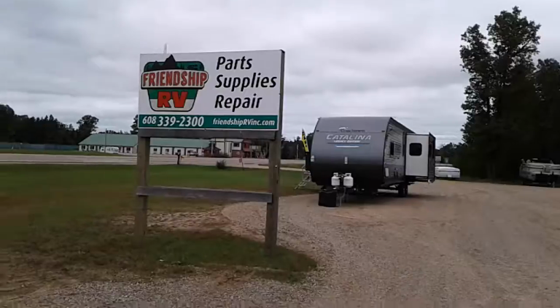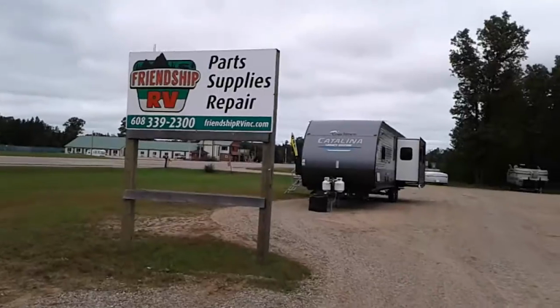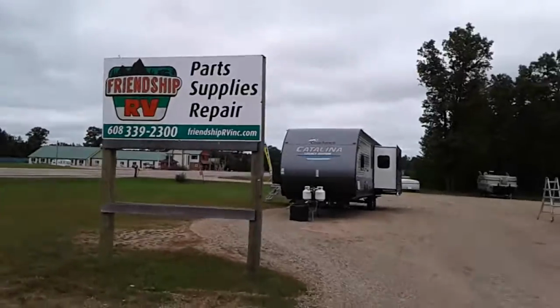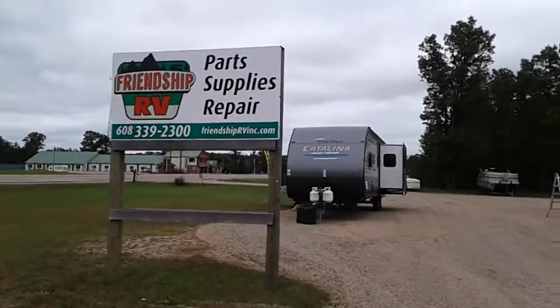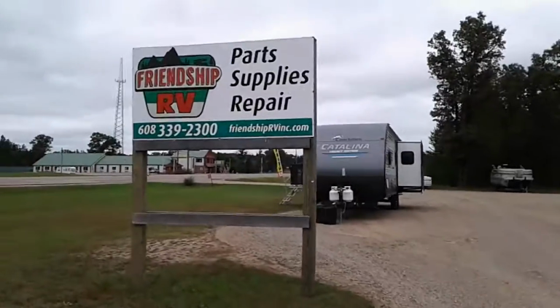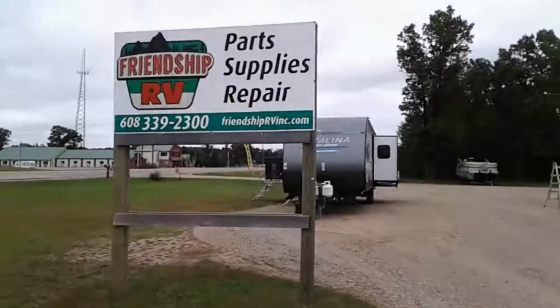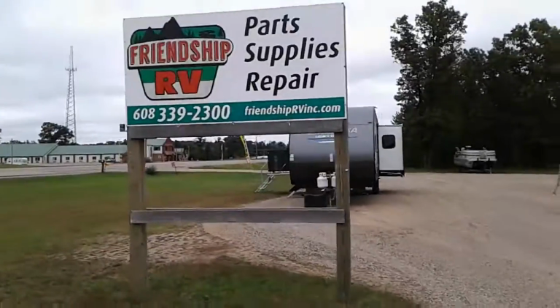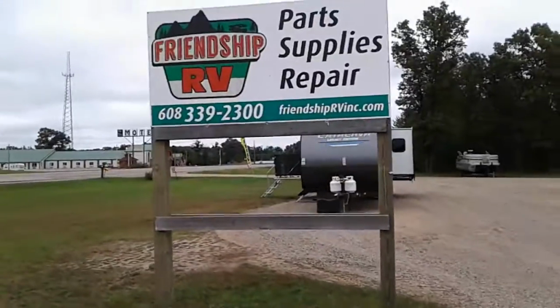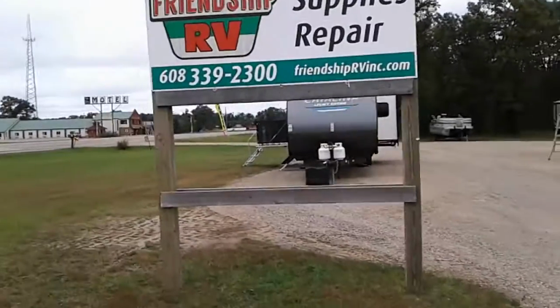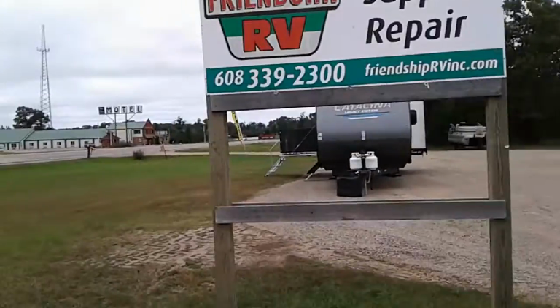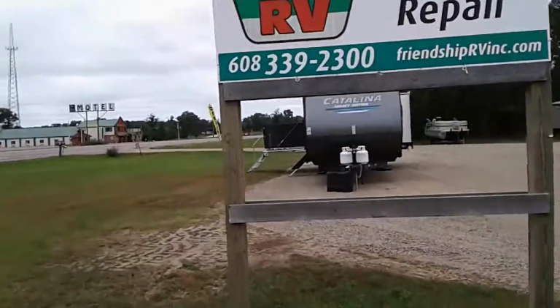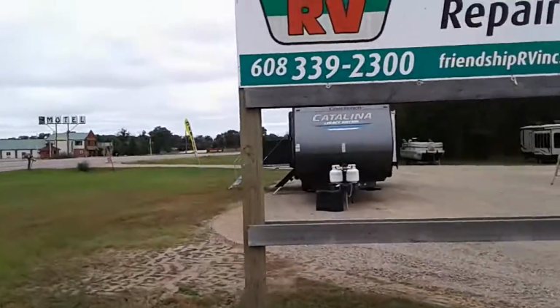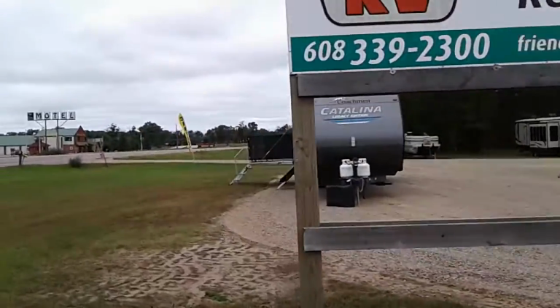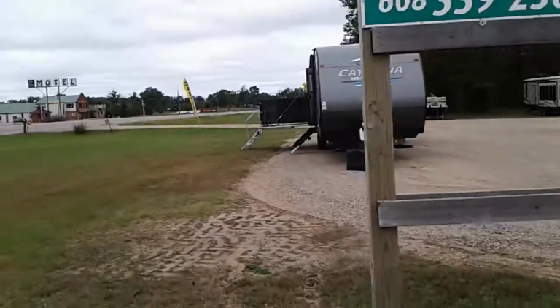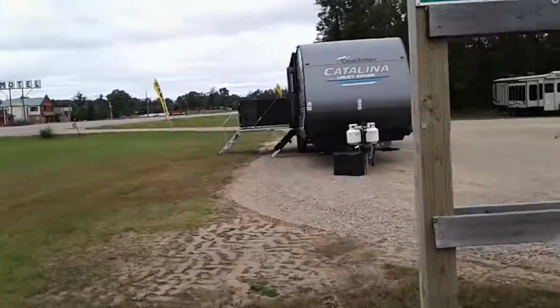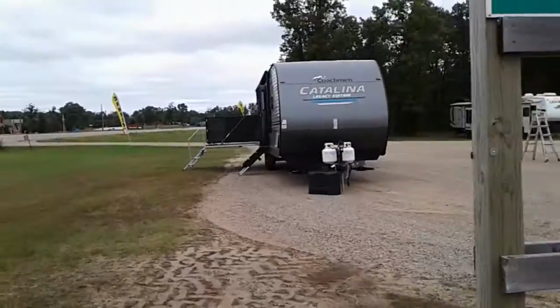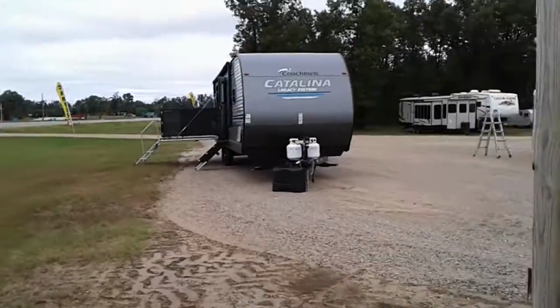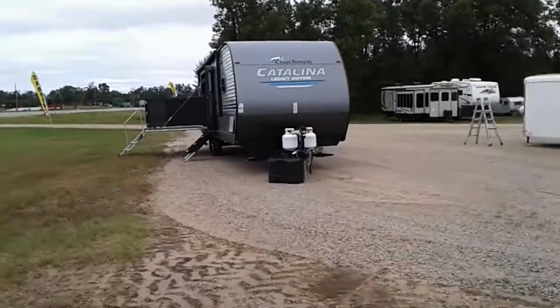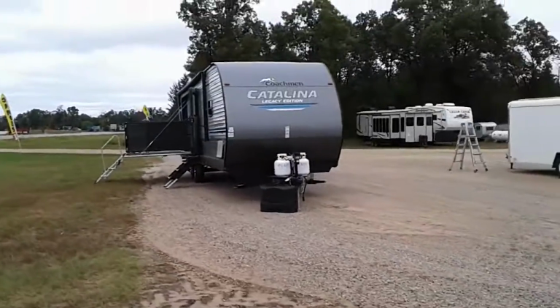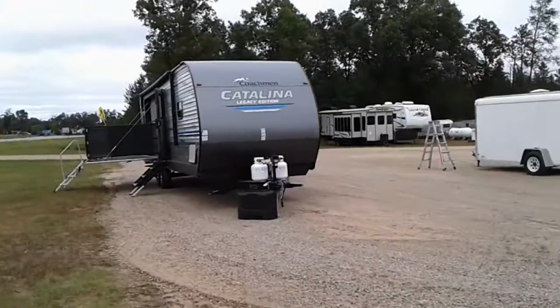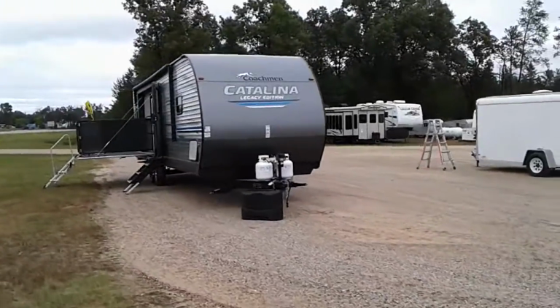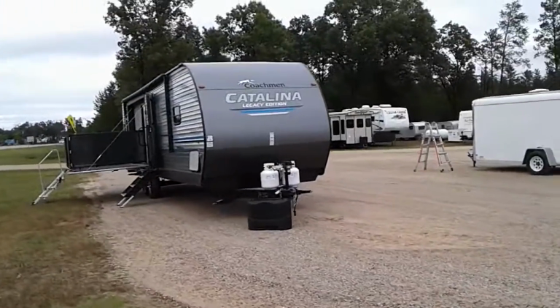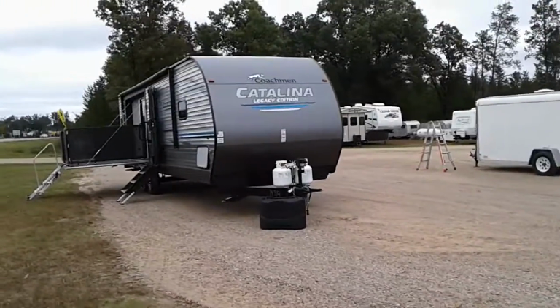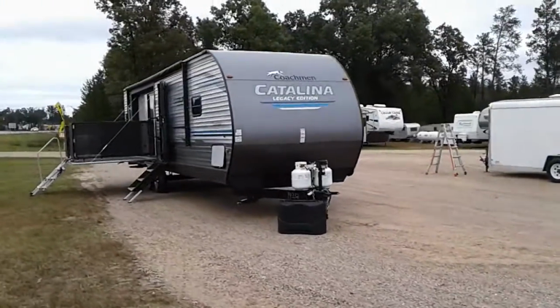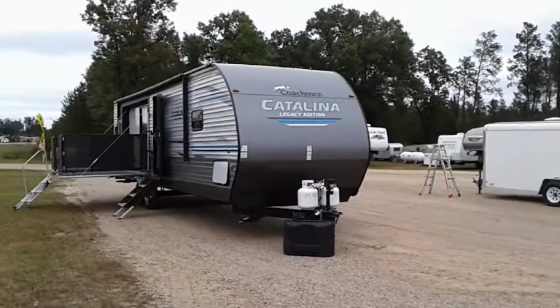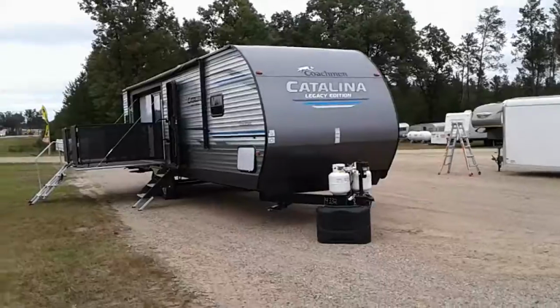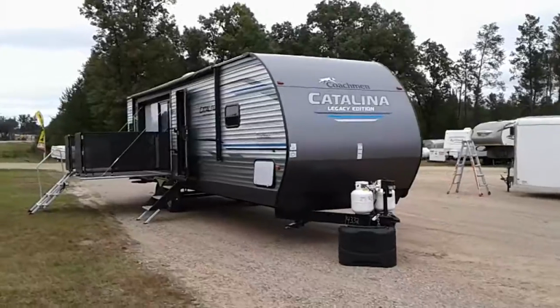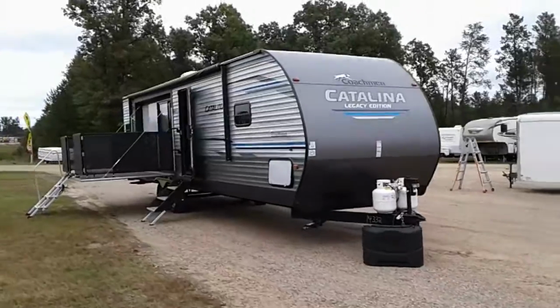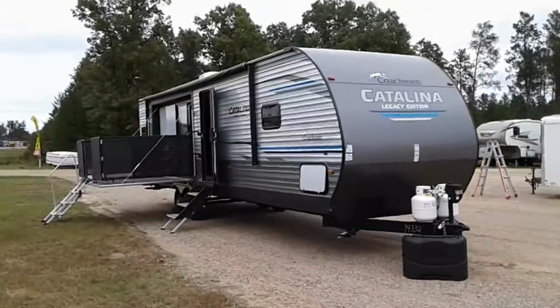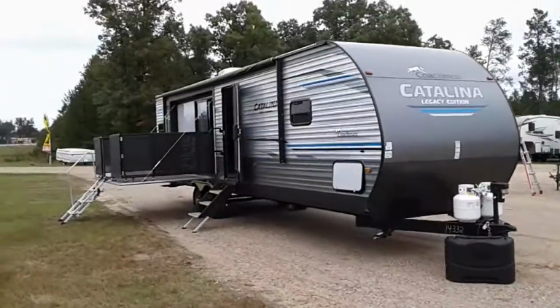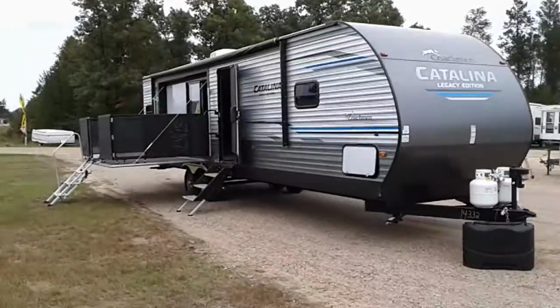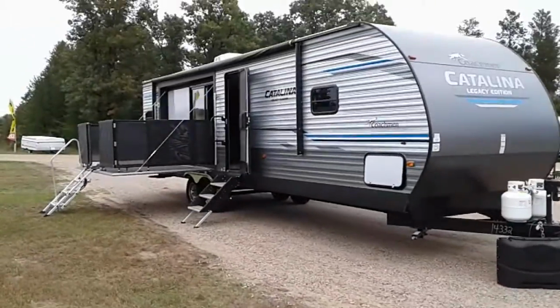Hi, this is Tim with Friendship RV. We've got a 2019 Catalina Legacy Edition 303 RKPLE. It's a new design from Coachman.